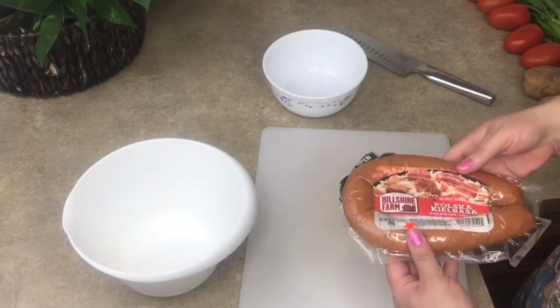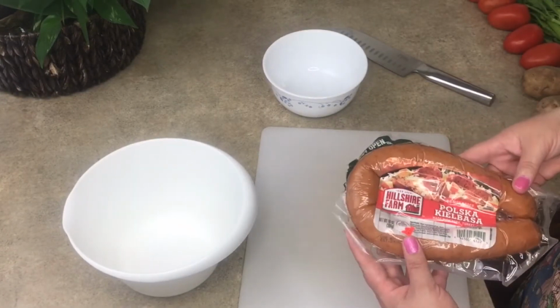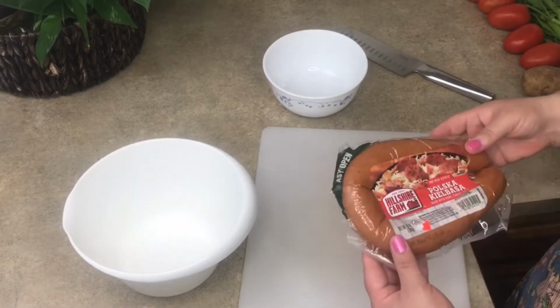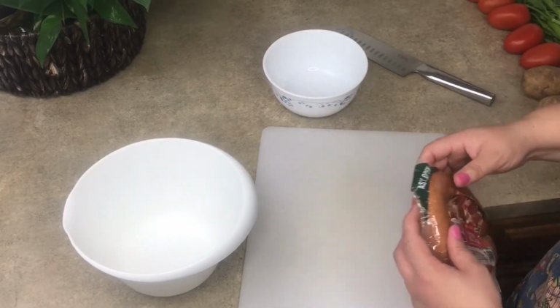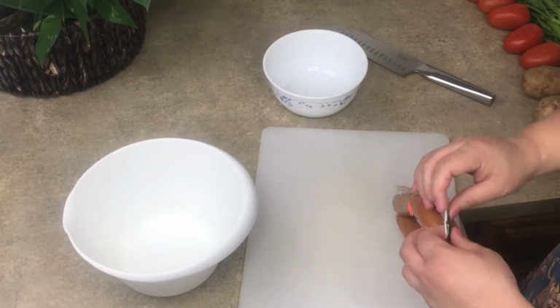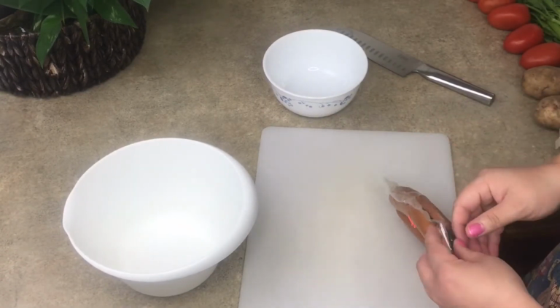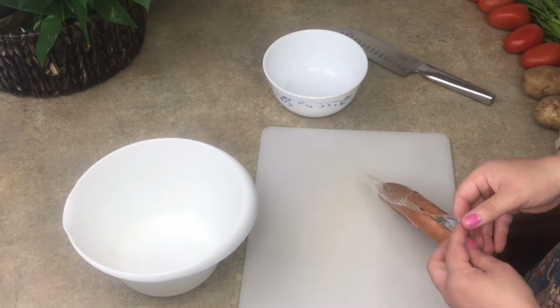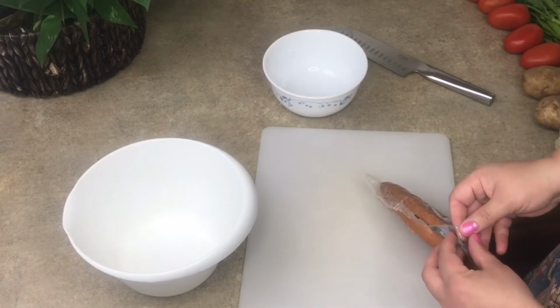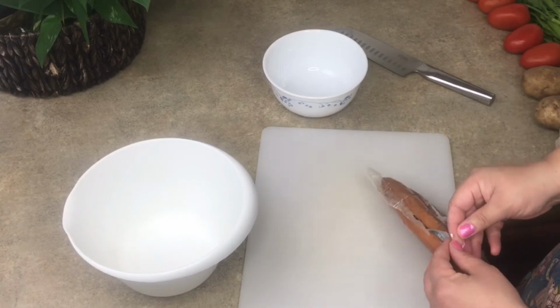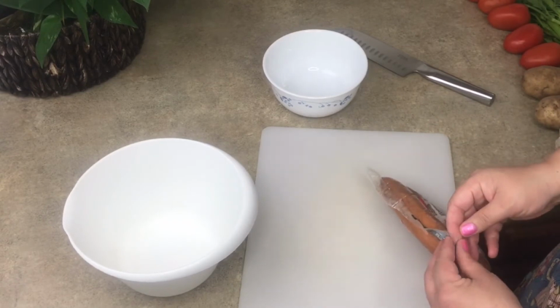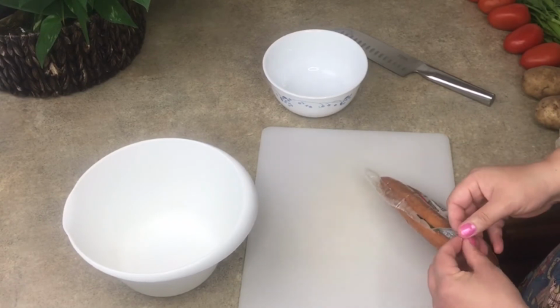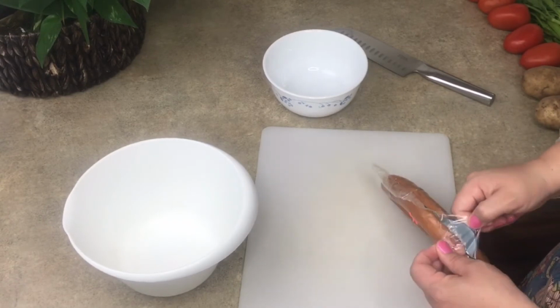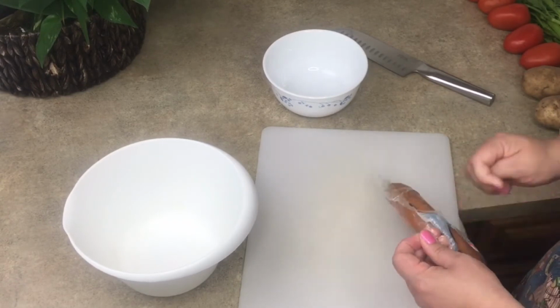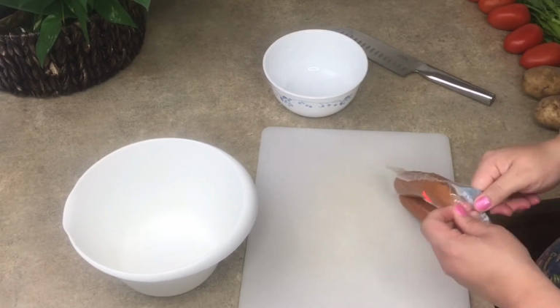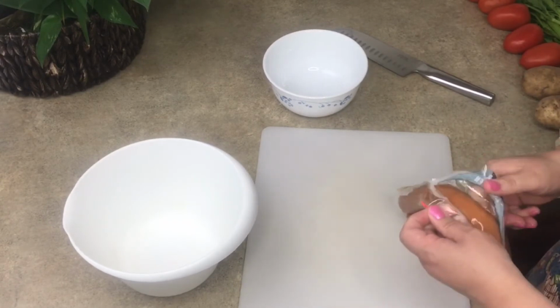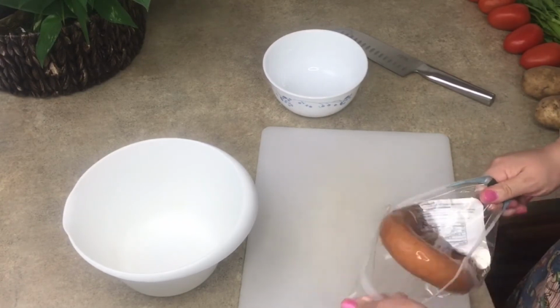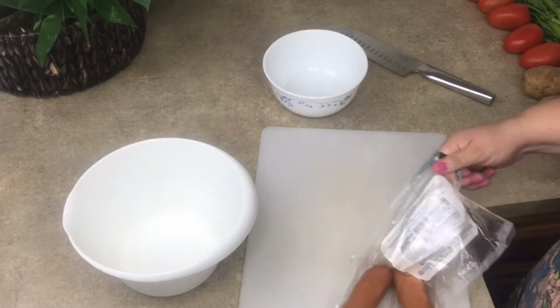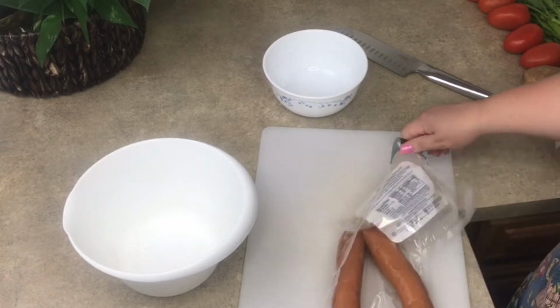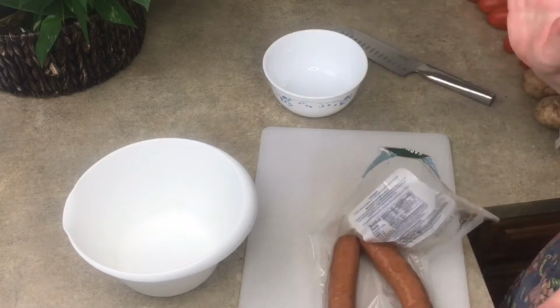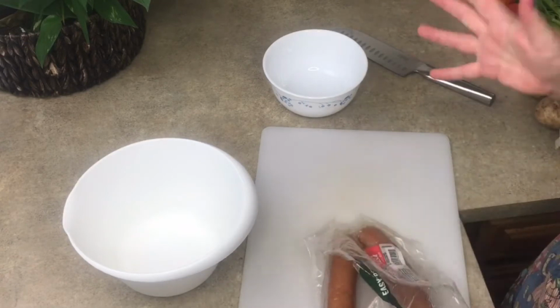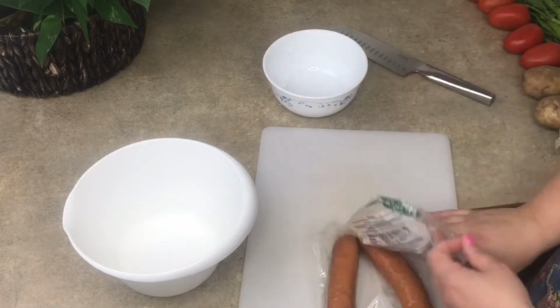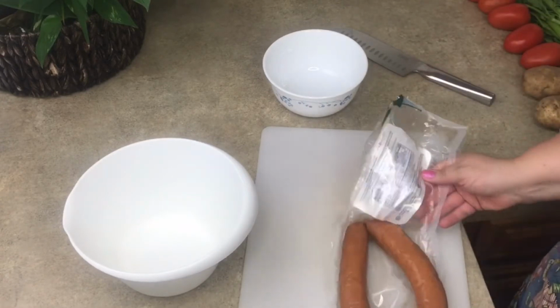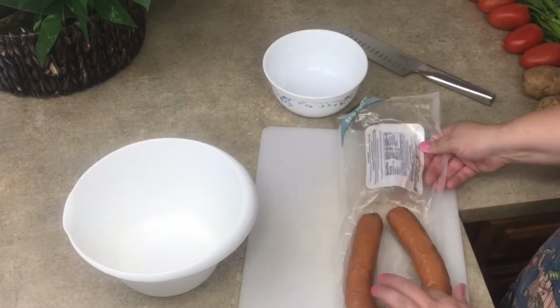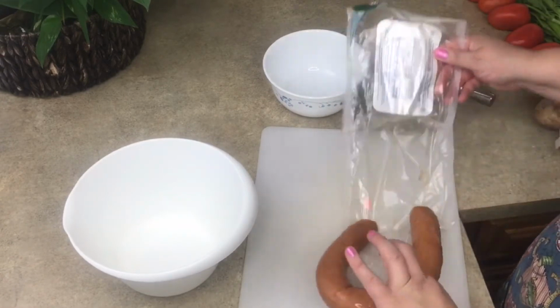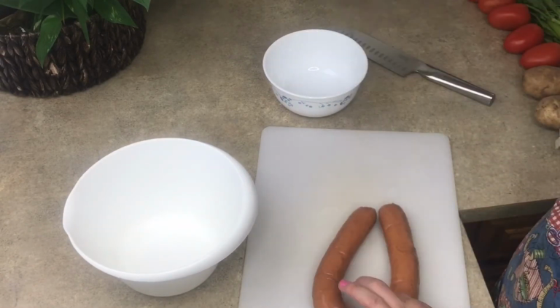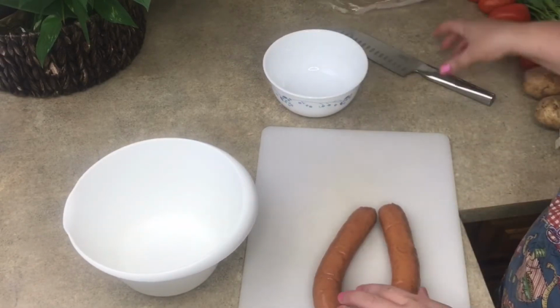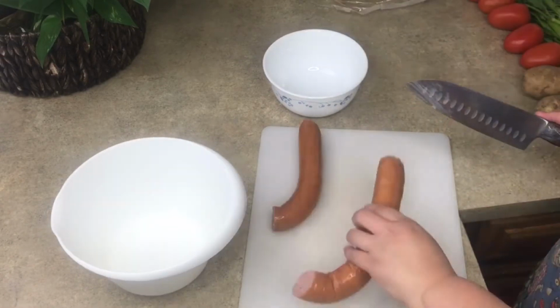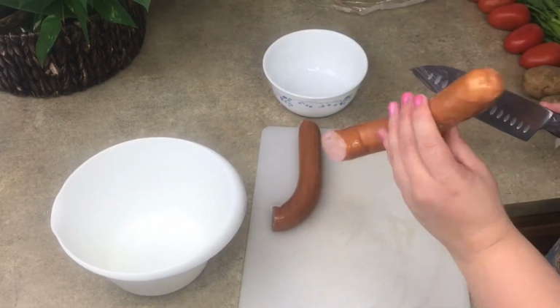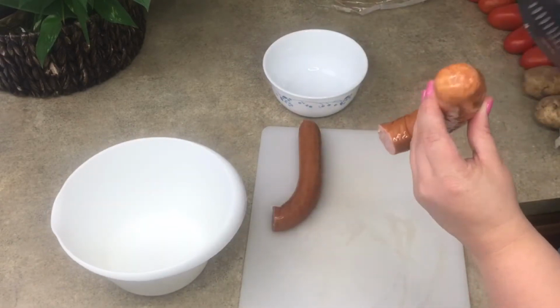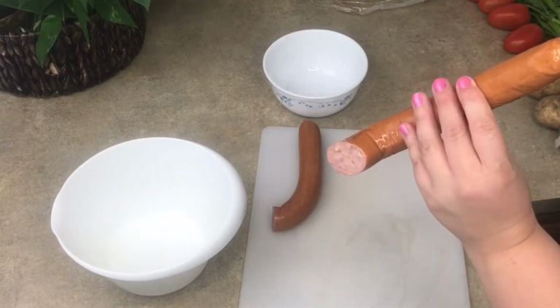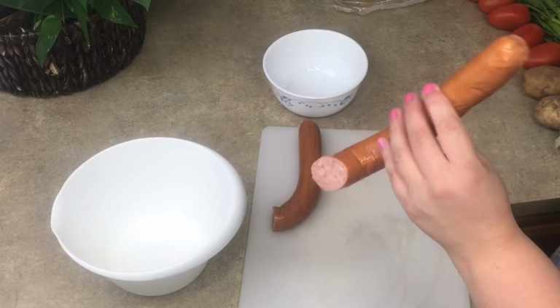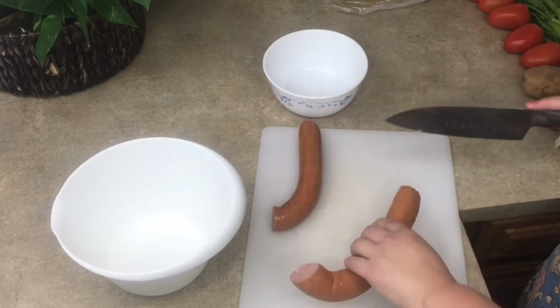First I'm going to add my kielbasa and I'm just going to cut them into half medallions — with clean hands of course. With half the kielbasa I'm just going to cut it in half.